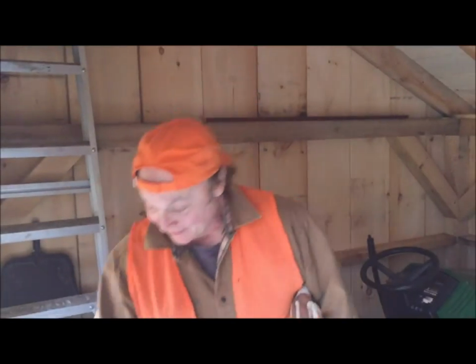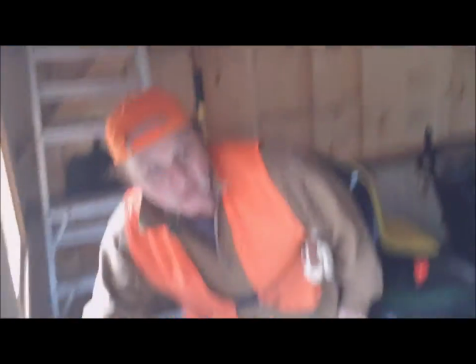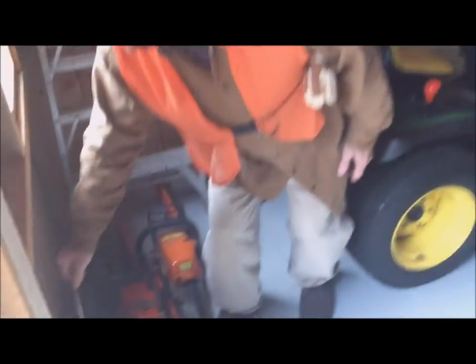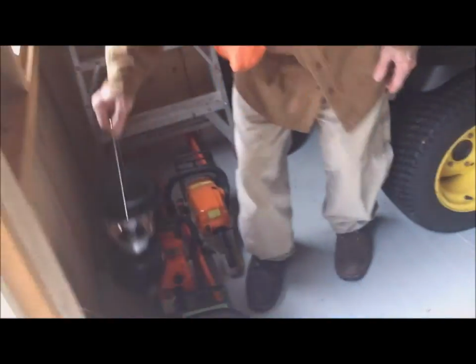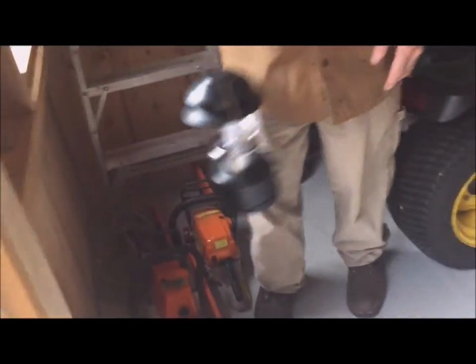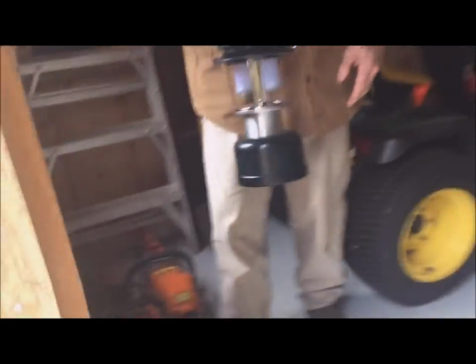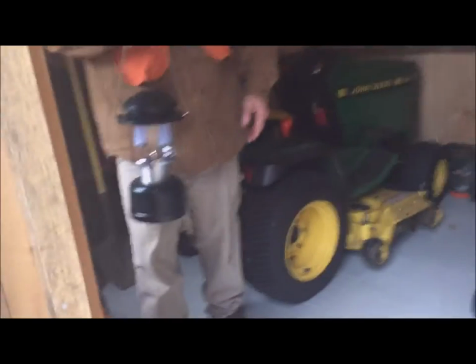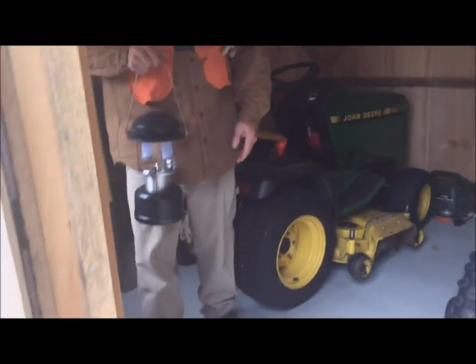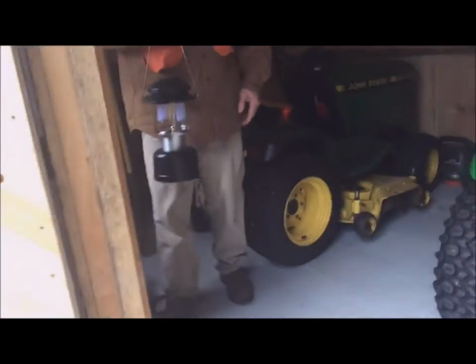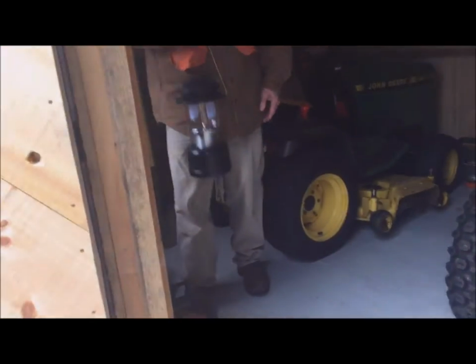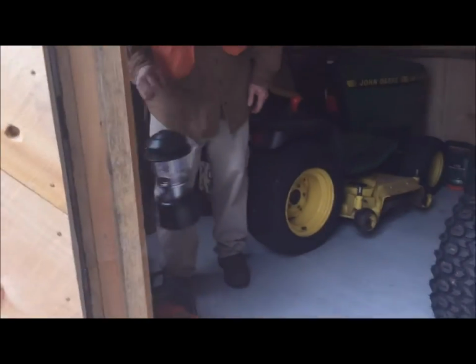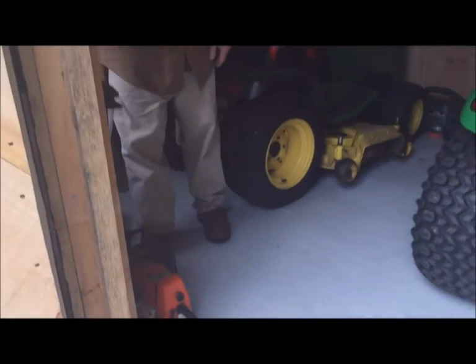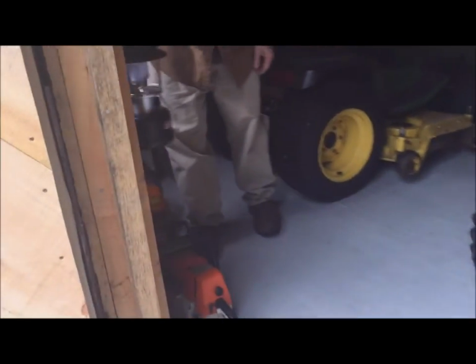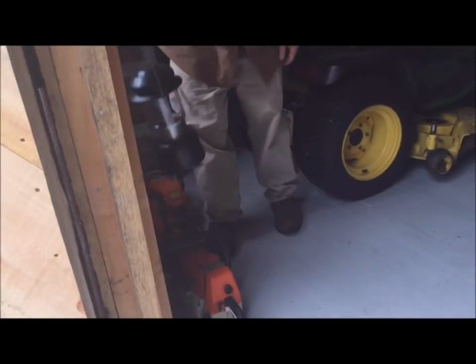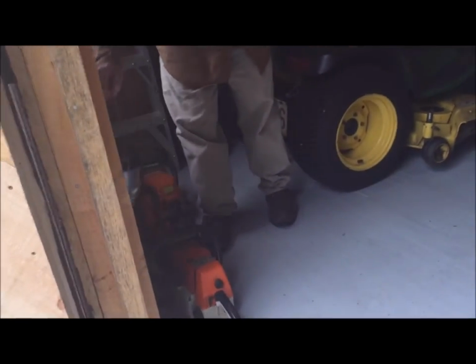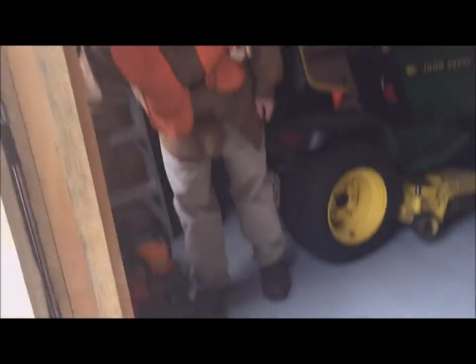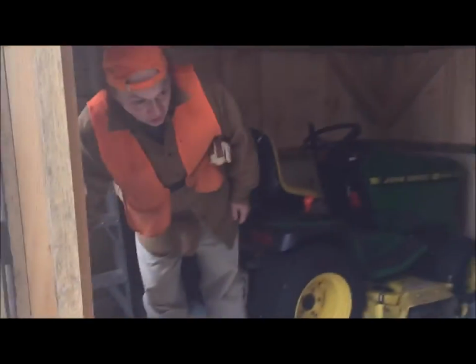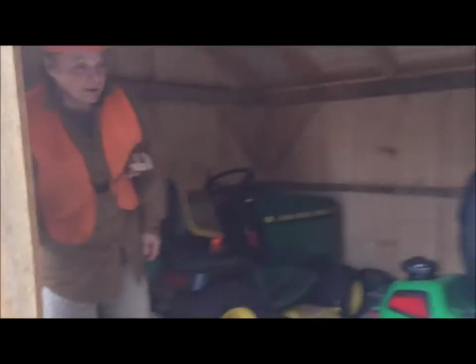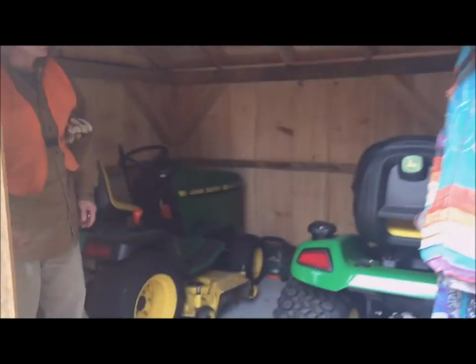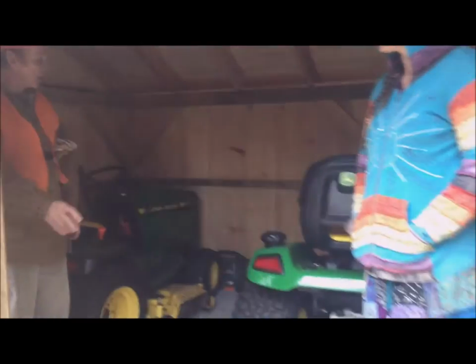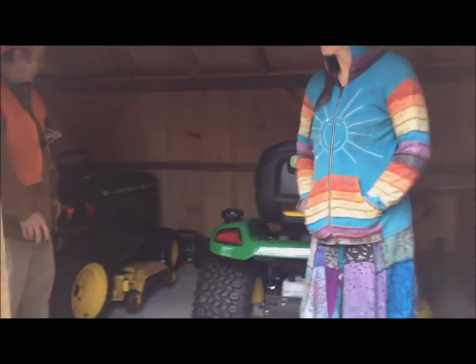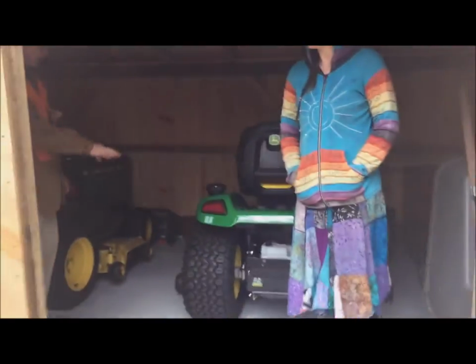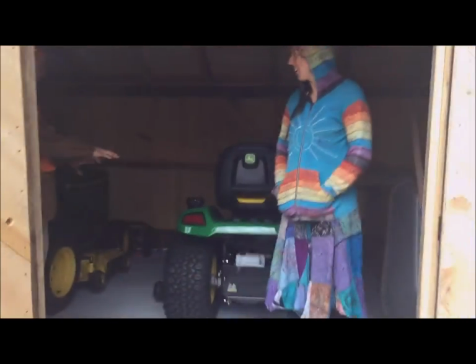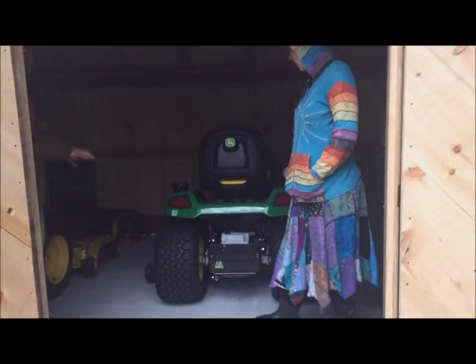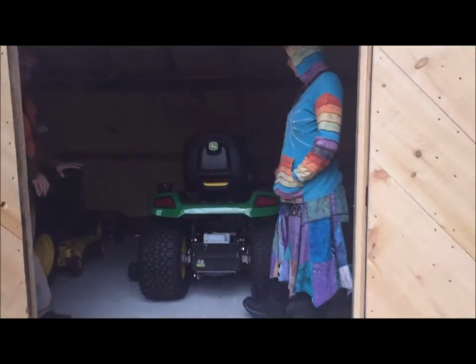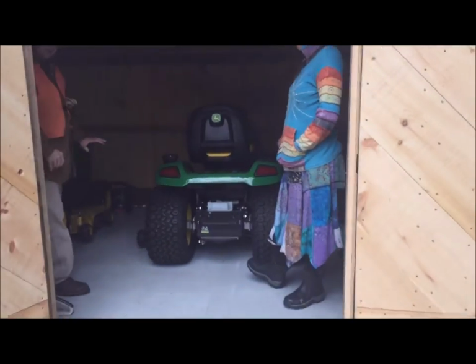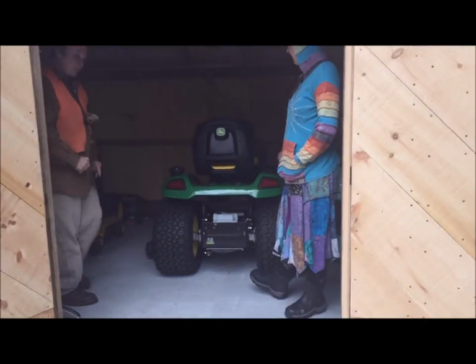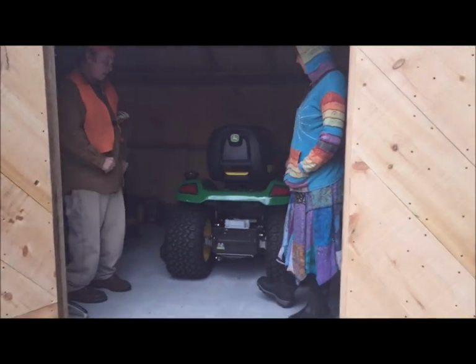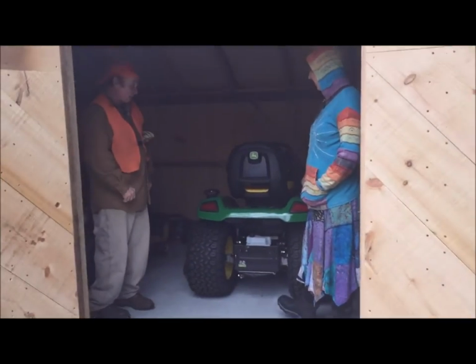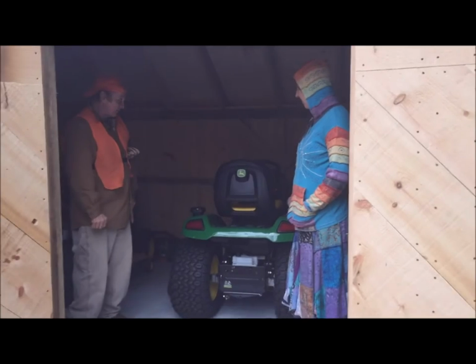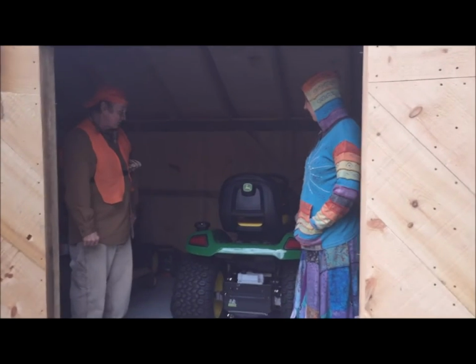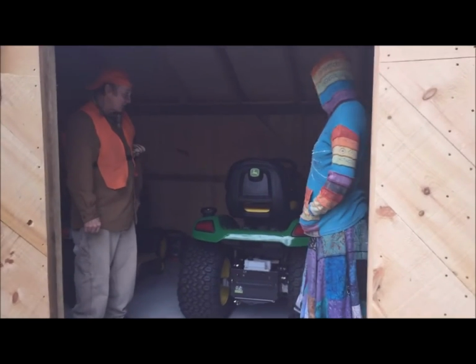It's going to be all green — no electricity down here. I'm going to have solar lights and various battery-powered lights and all of my electronic equipment powered by solar to keep things clean.